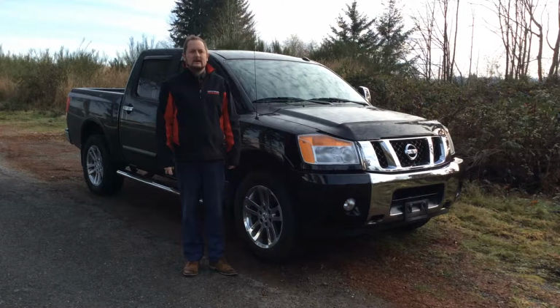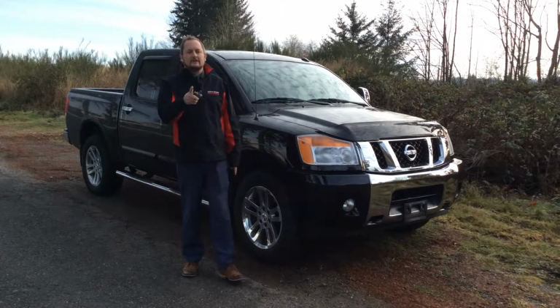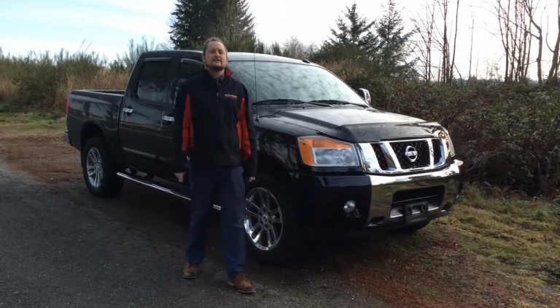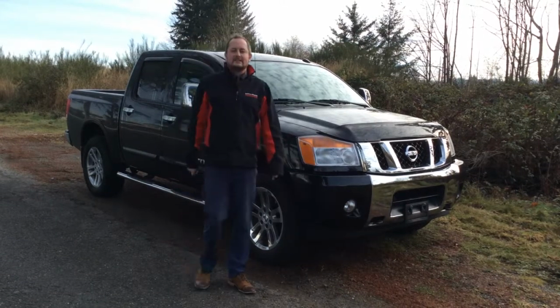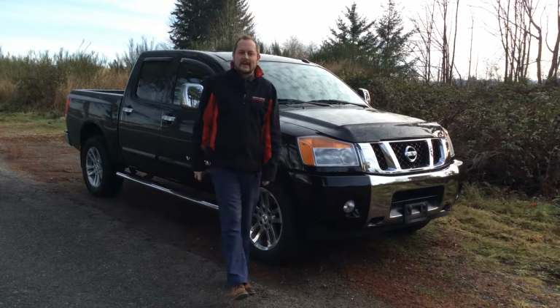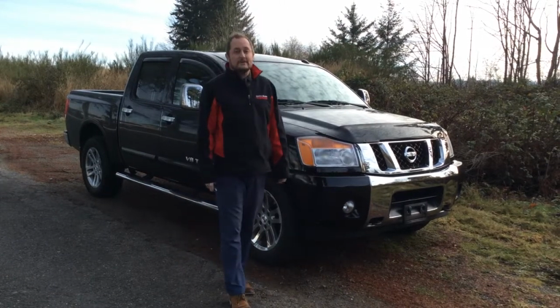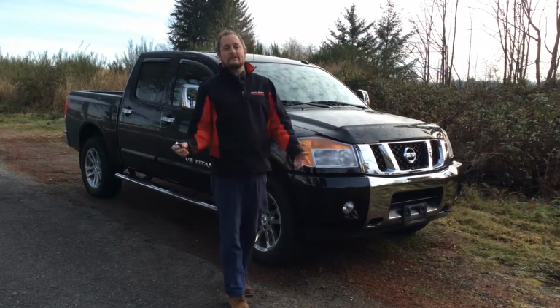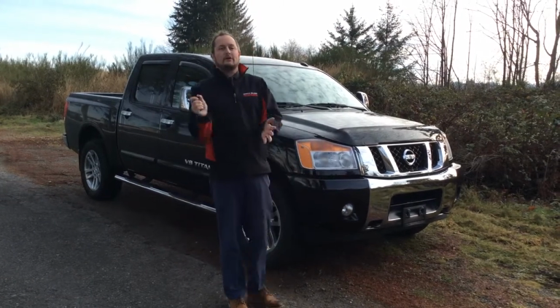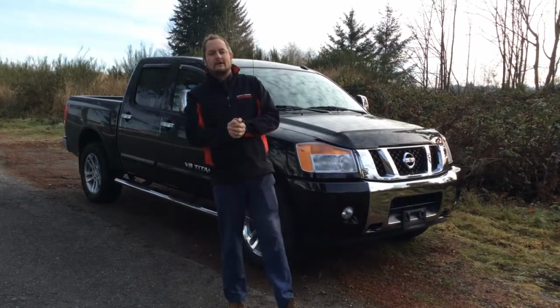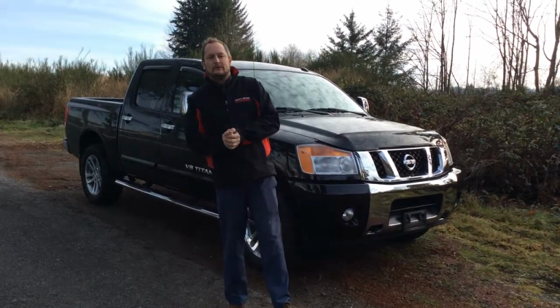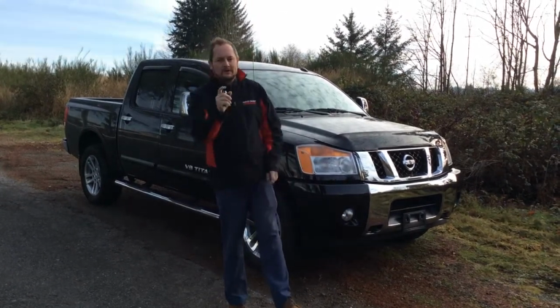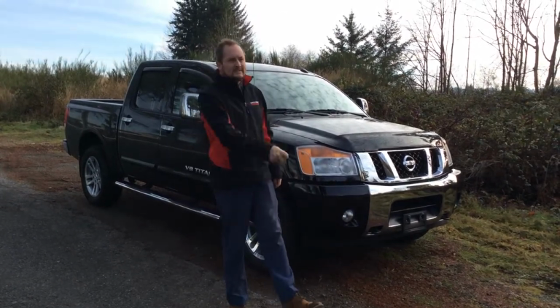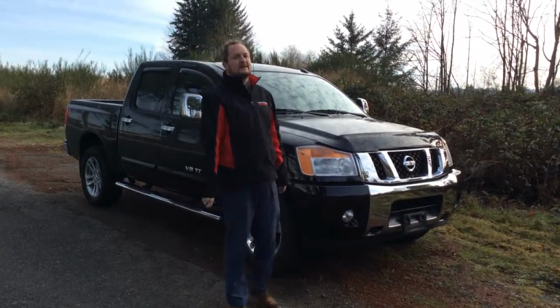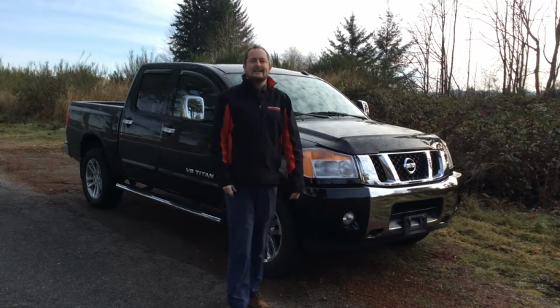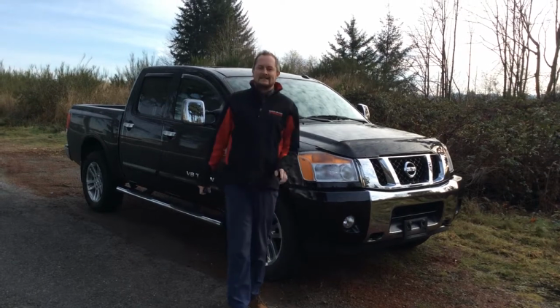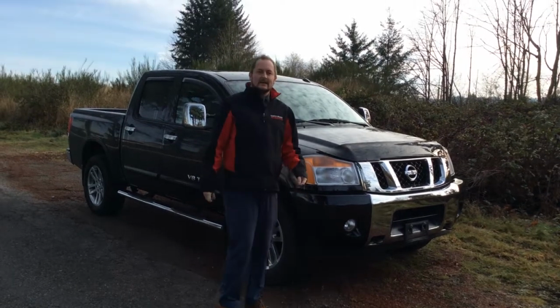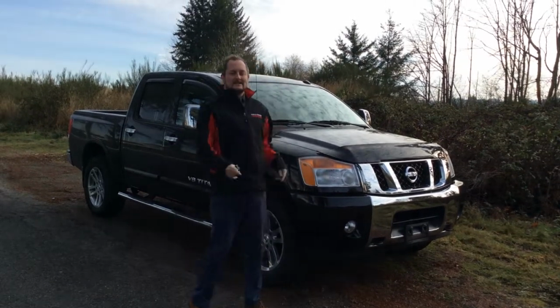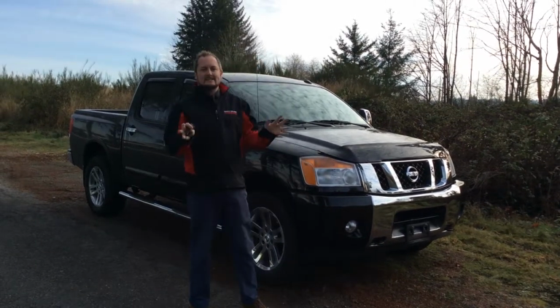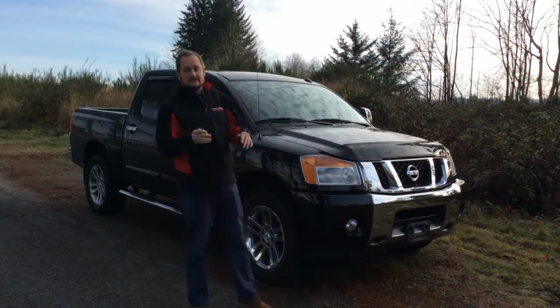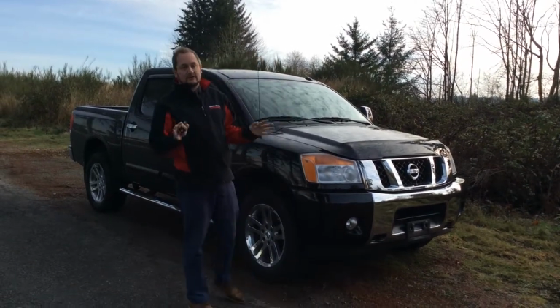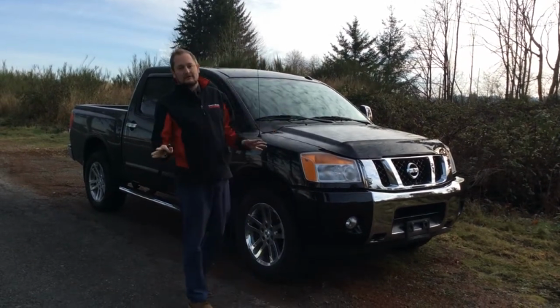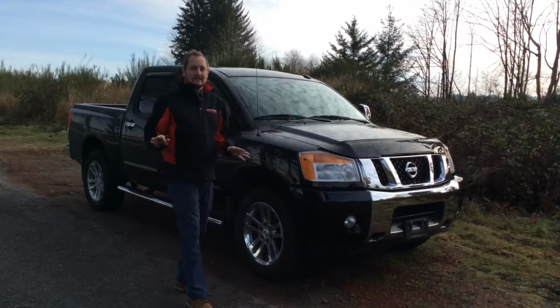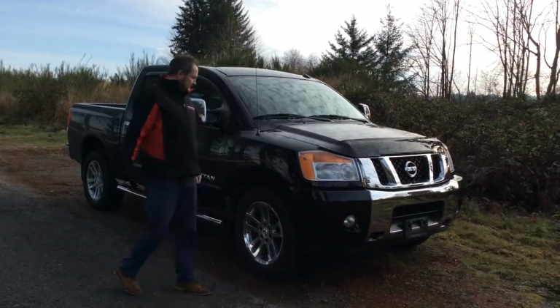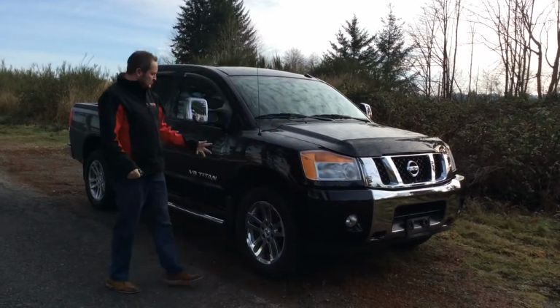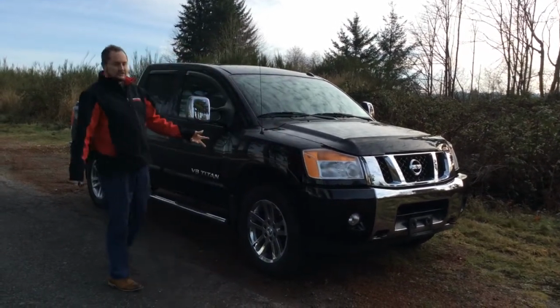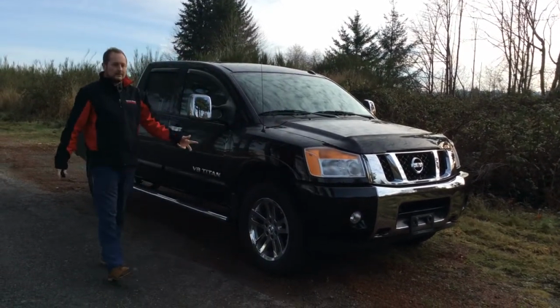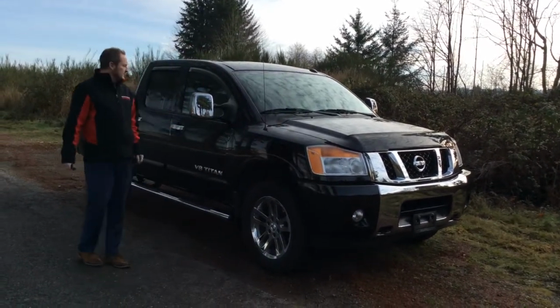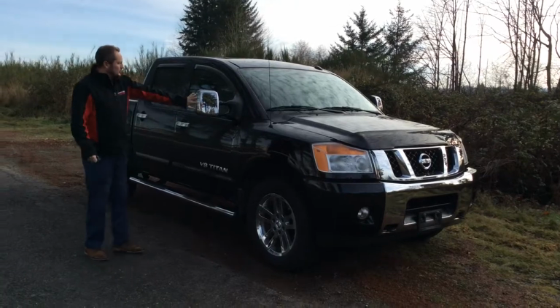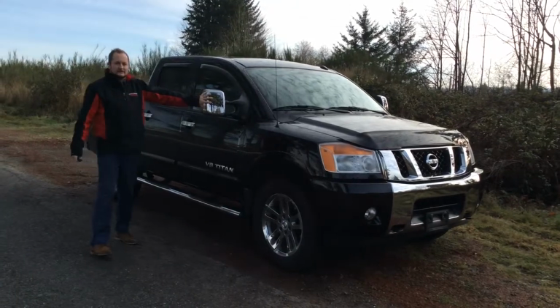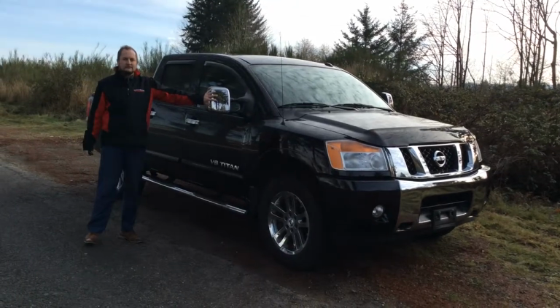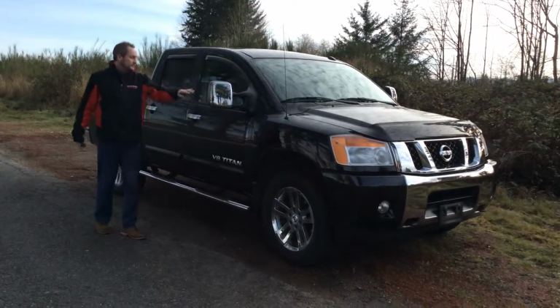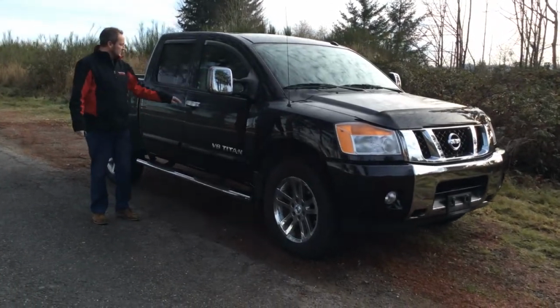Hi, Colin here at North Island Nissan in Cam River. Today I'm going to show off a beauty 2014 Nissan Titan SL. The Titan SL is fully loaded for the year, so you get the 20-inch chrome rims and chrome caps on the mirrors here.